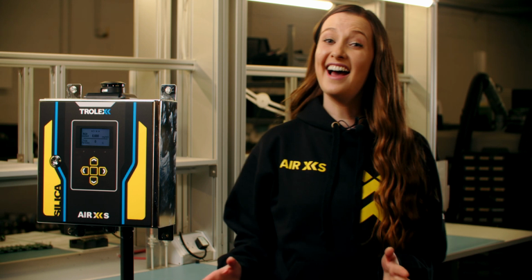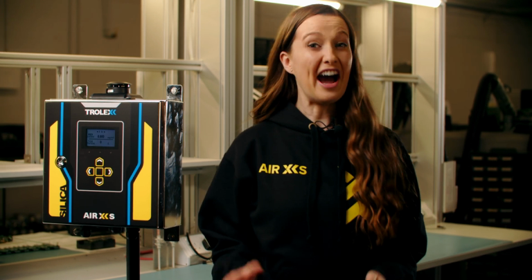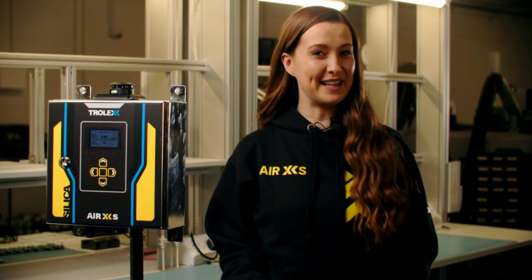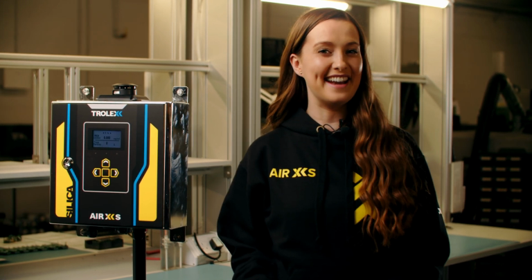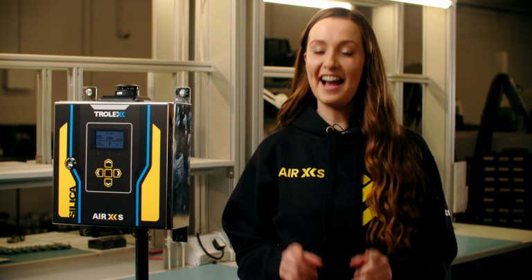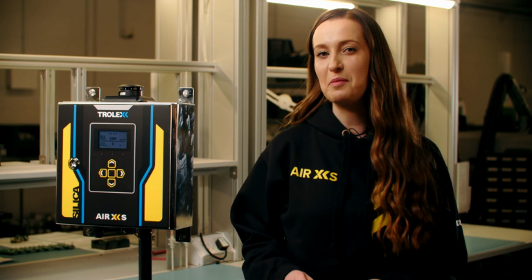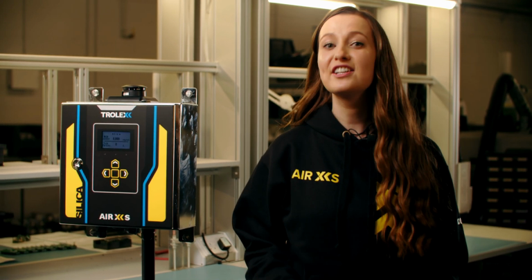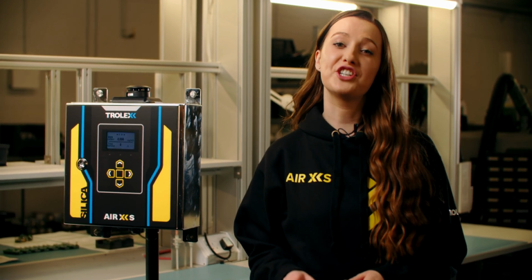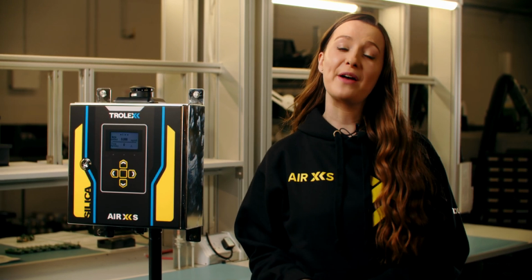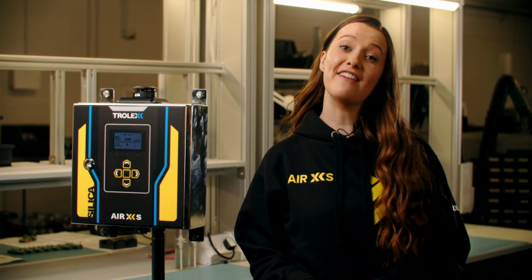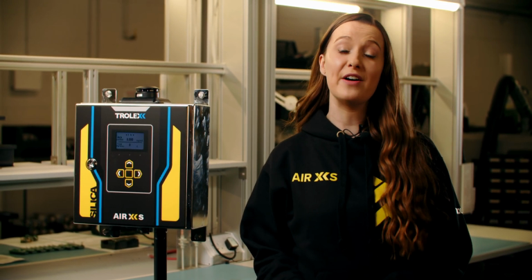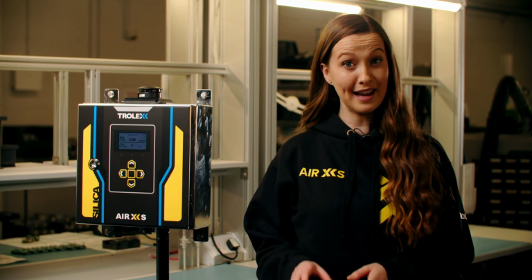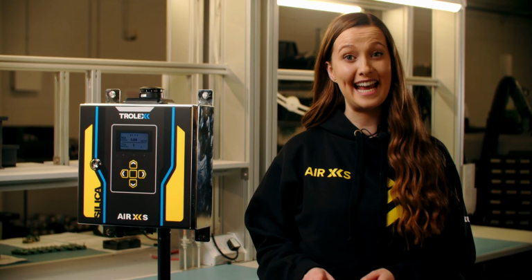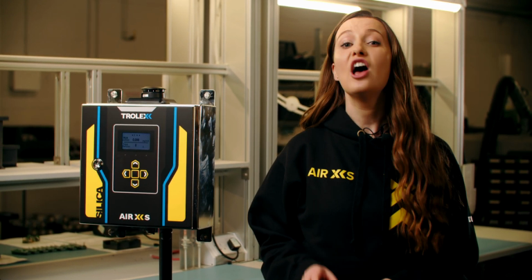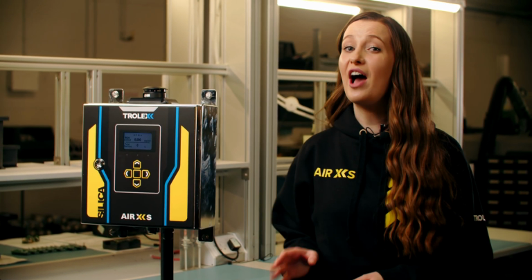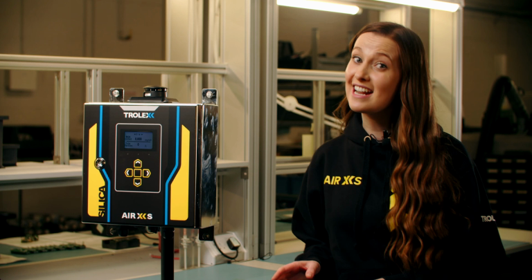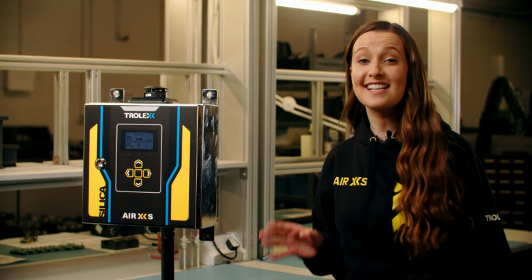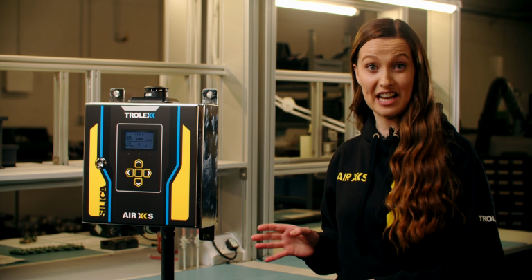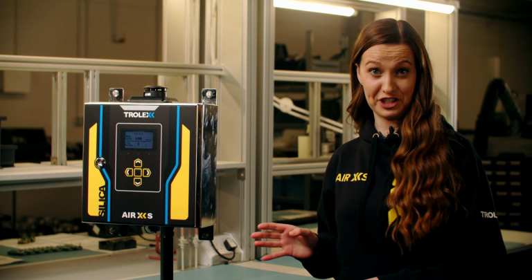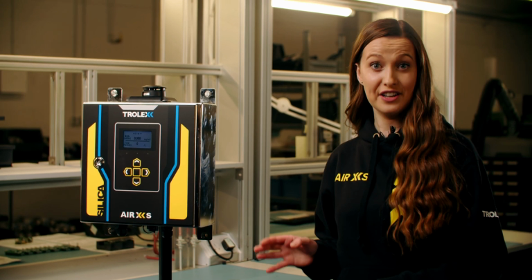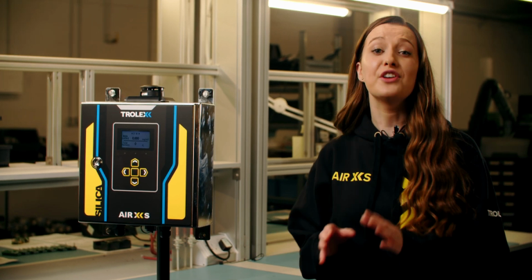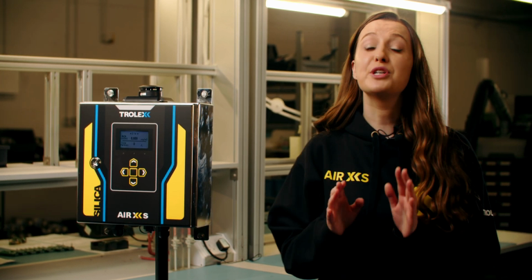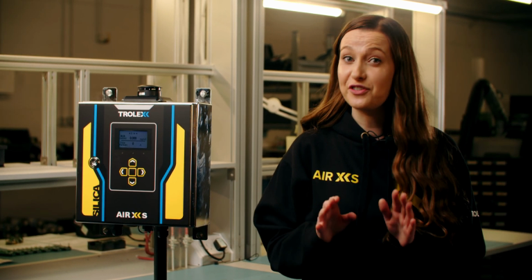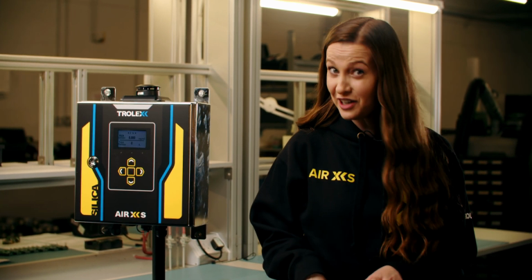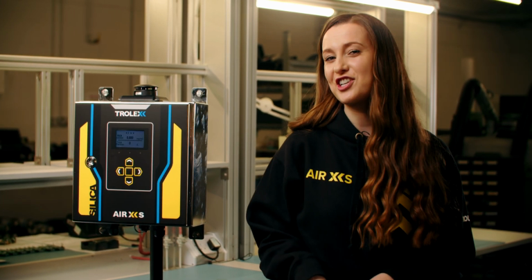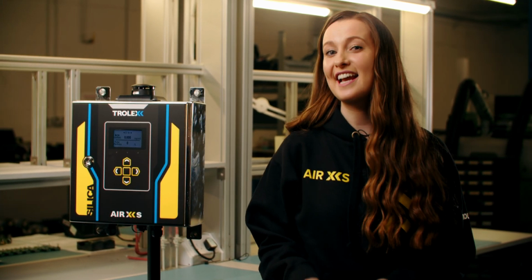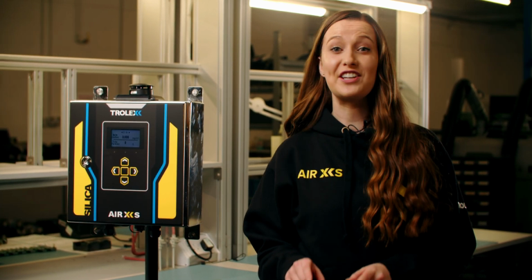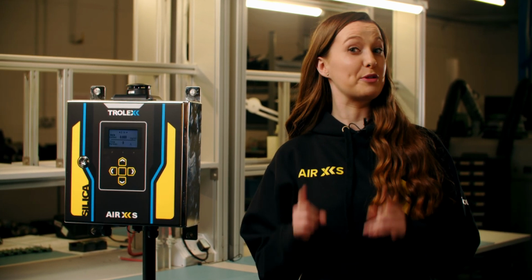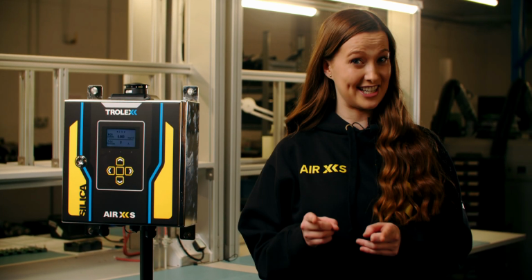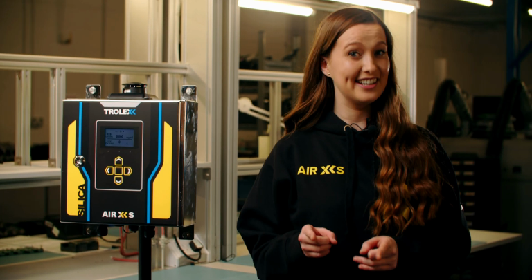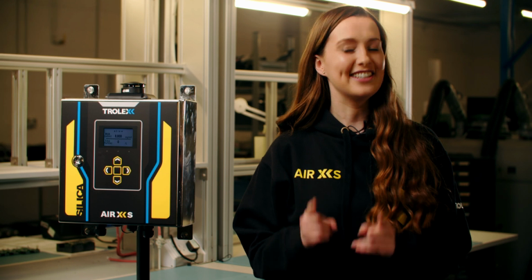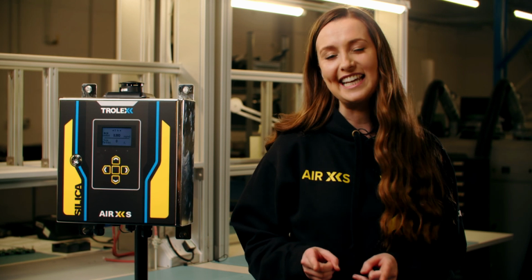Hi, I'm back again, as promised, to show you how to carry out a compliance test on your AirXS silica monitor, so you can be sure it's fully functioning and giving you the protection you need.